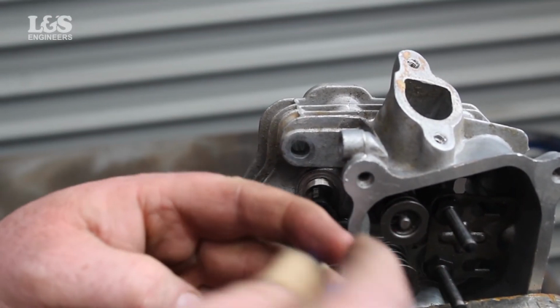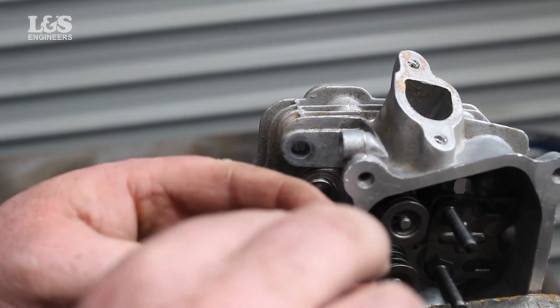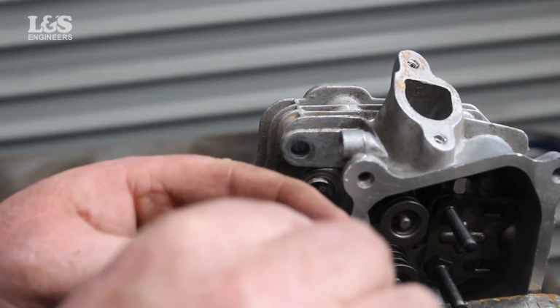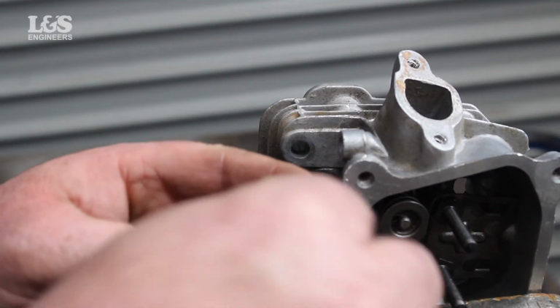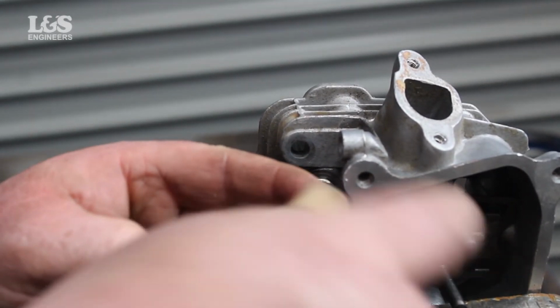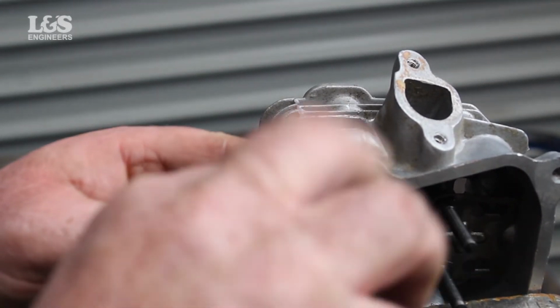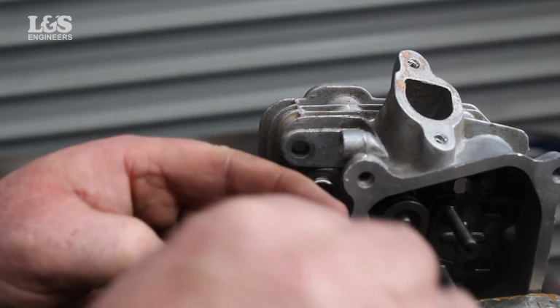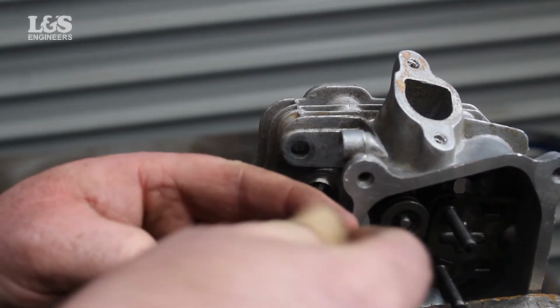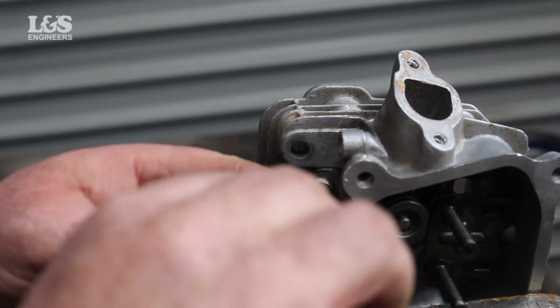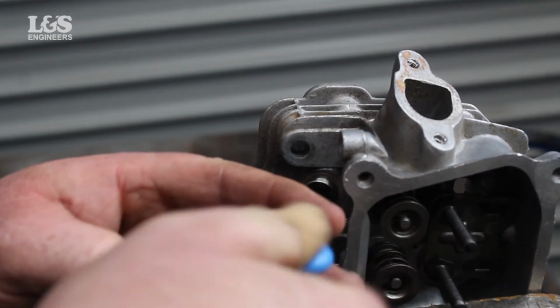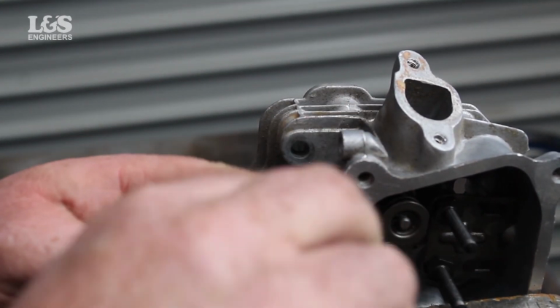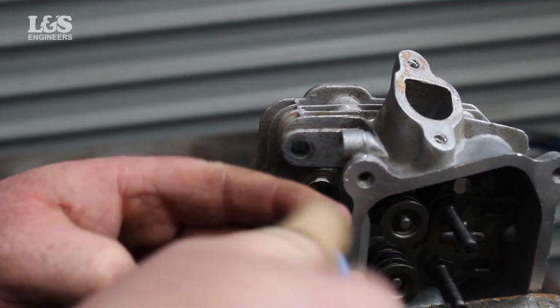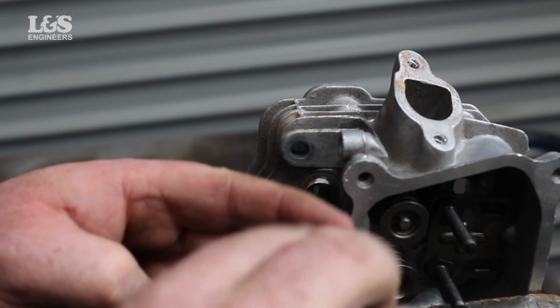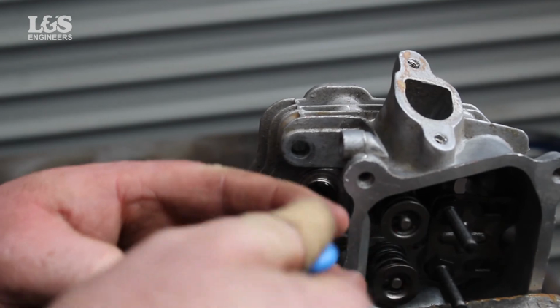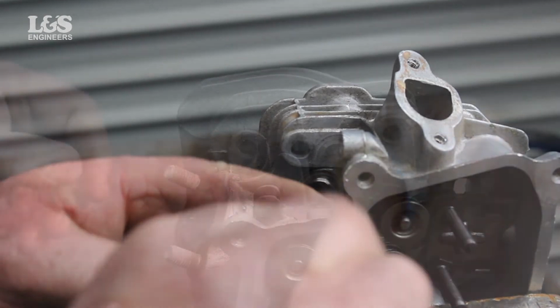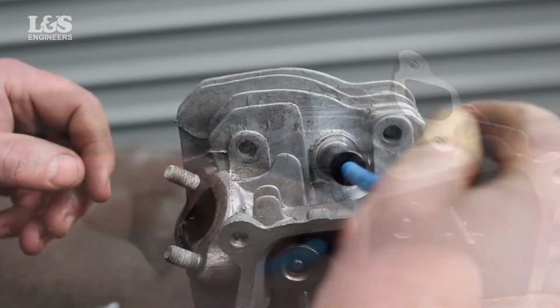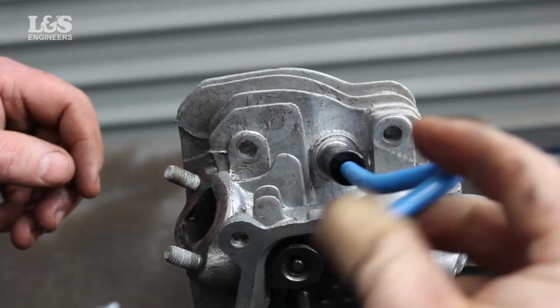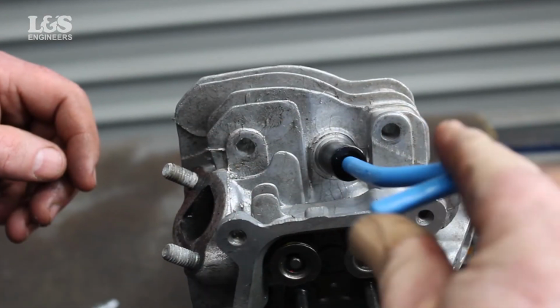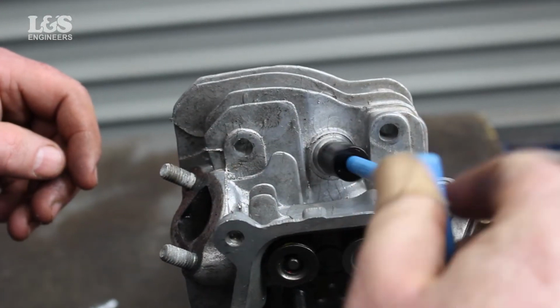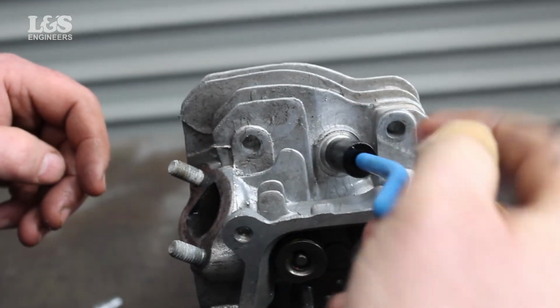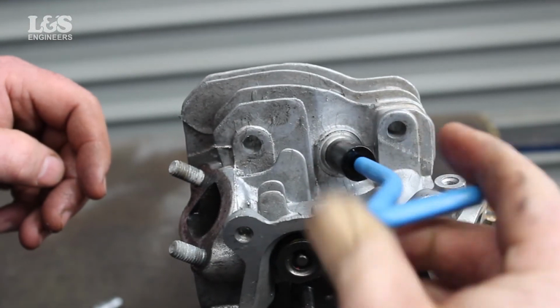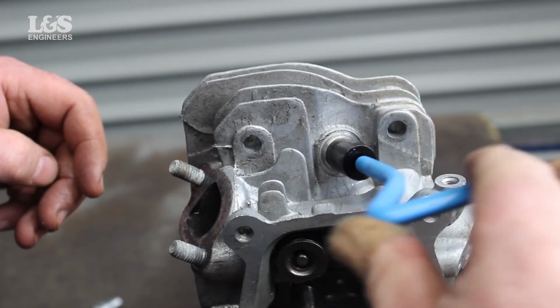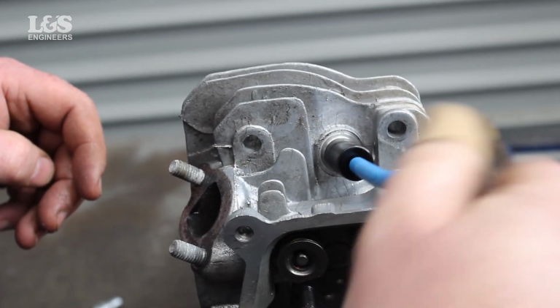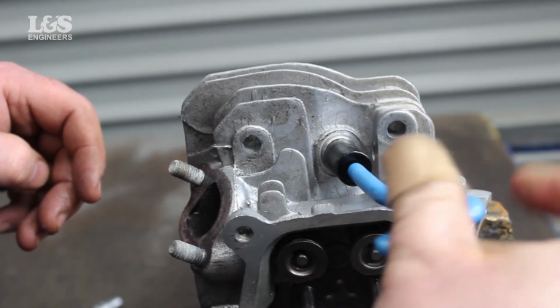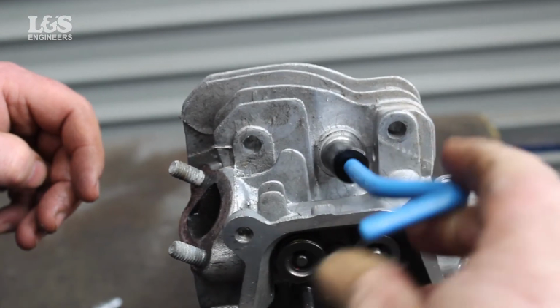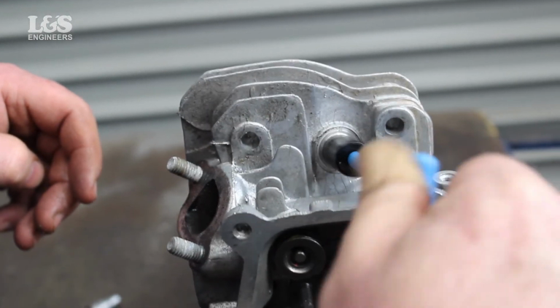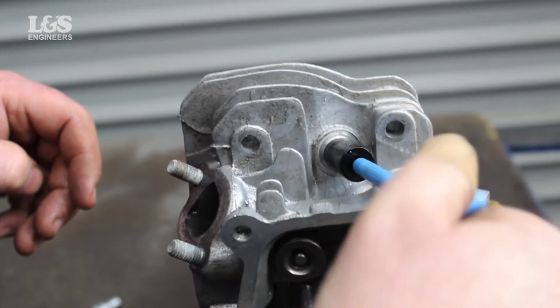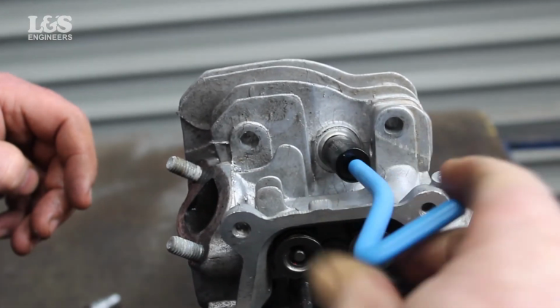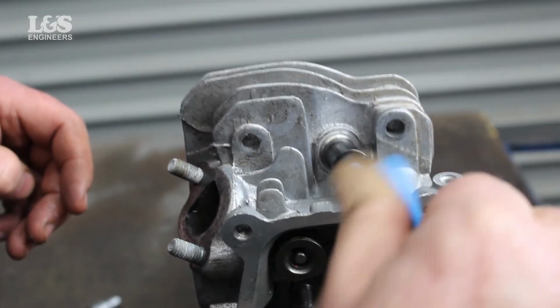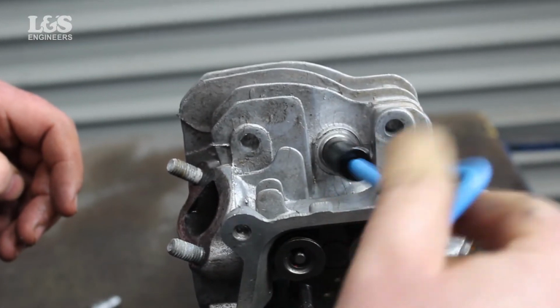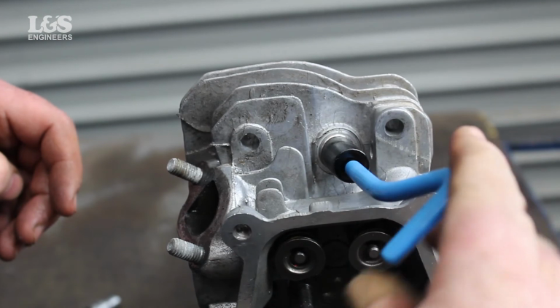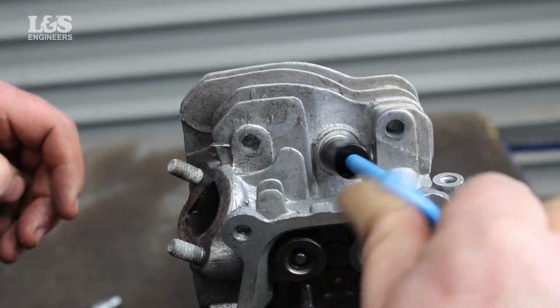Wind the new insert in with a downwards pressure until half a turn below the surface. Do not work against the direction, then remove the tool.